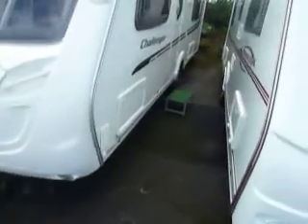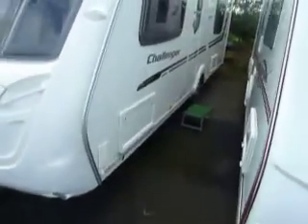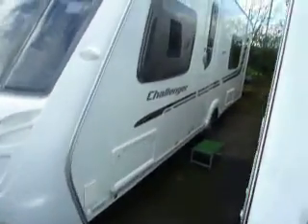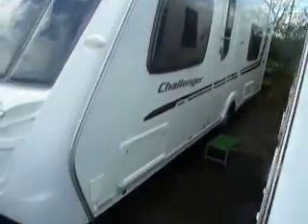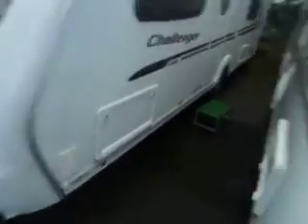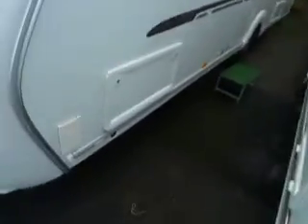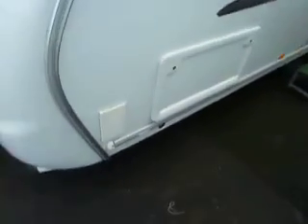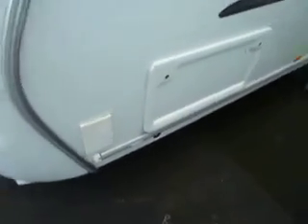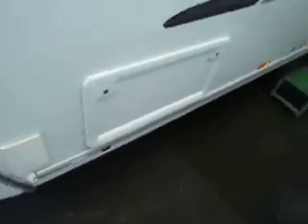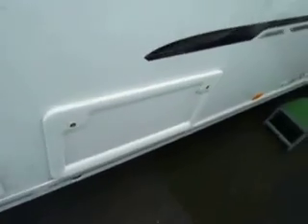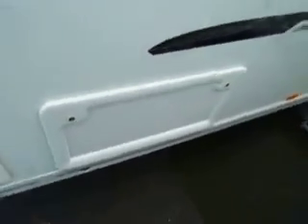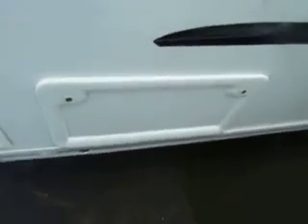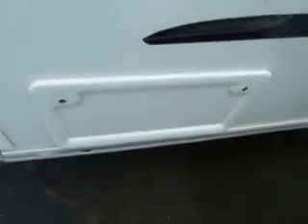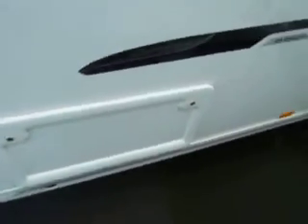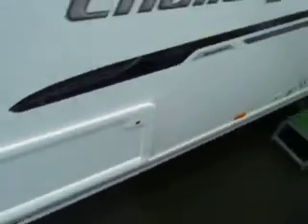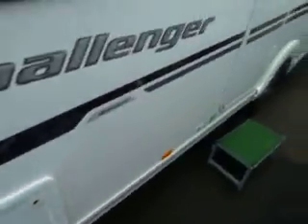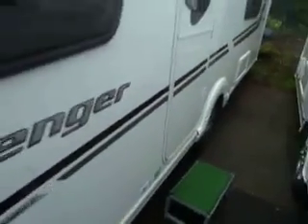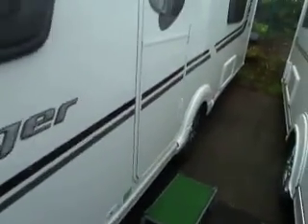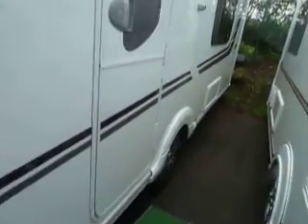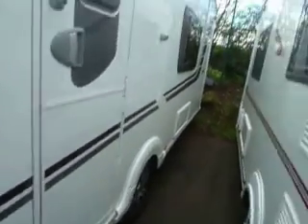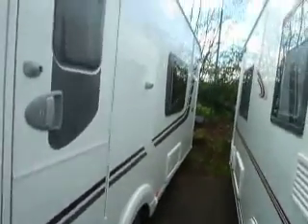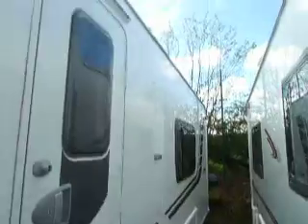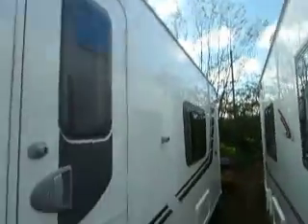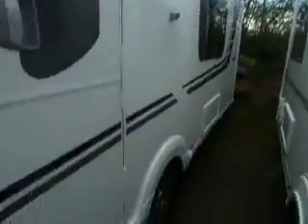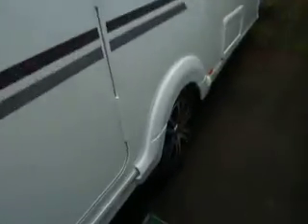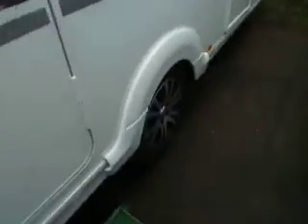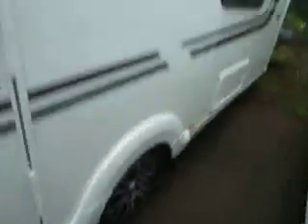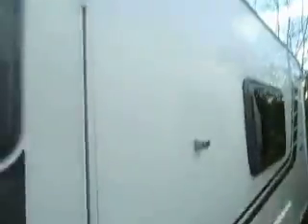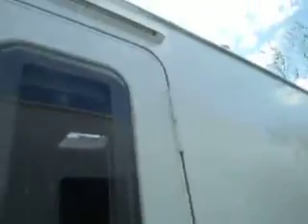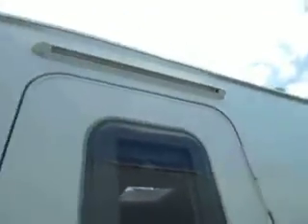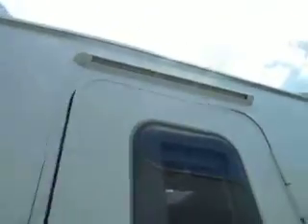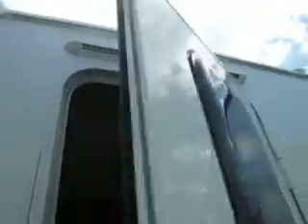Making our way to the near side of the caravan, at the front there you've got an external barbecue point, an external wet locker, and an external socket inside there. Lovely sweeping graphics, alloy wheels, and an LED awning light just above the door.